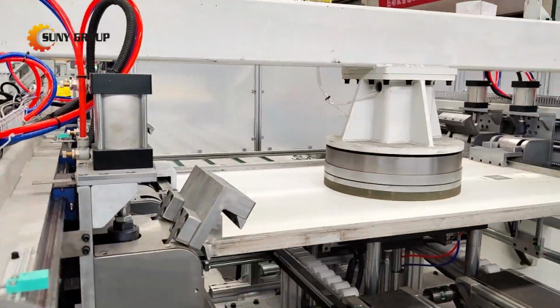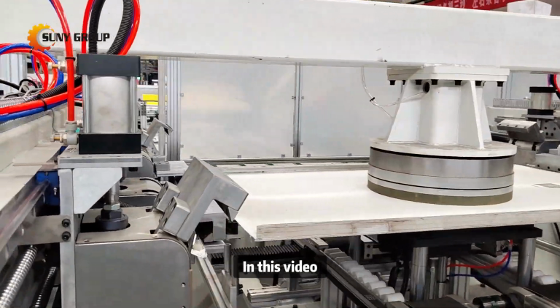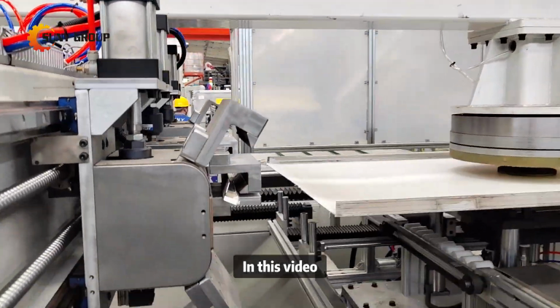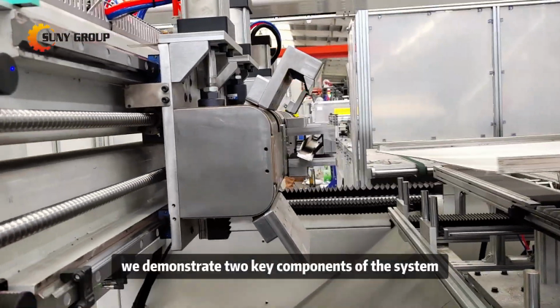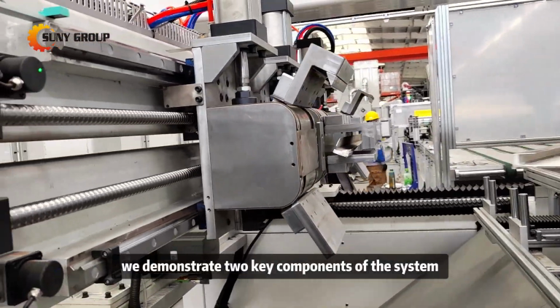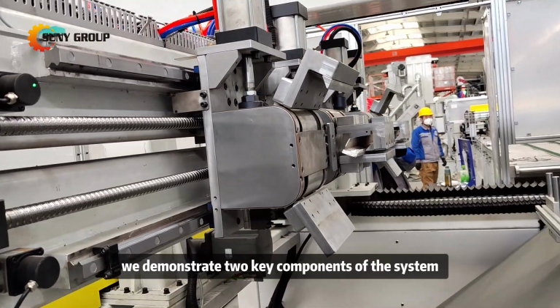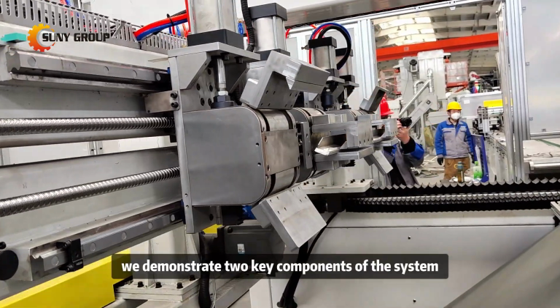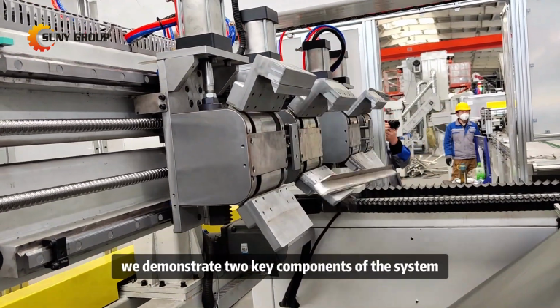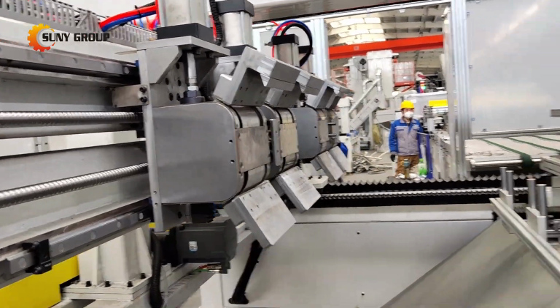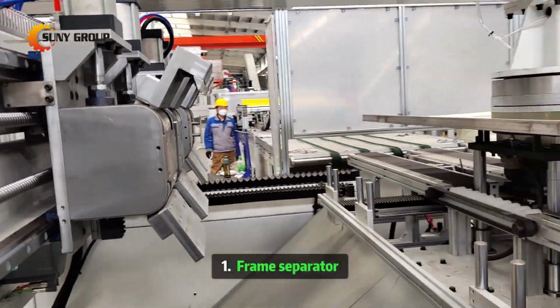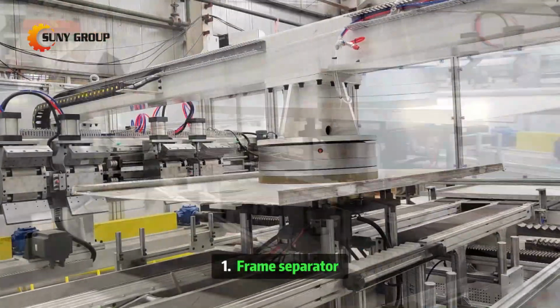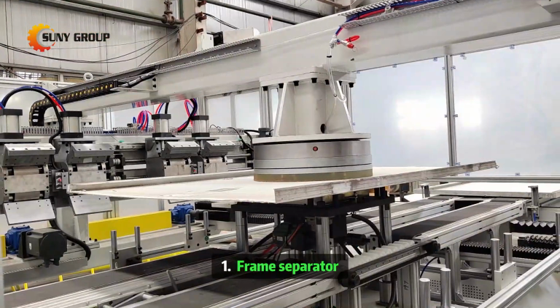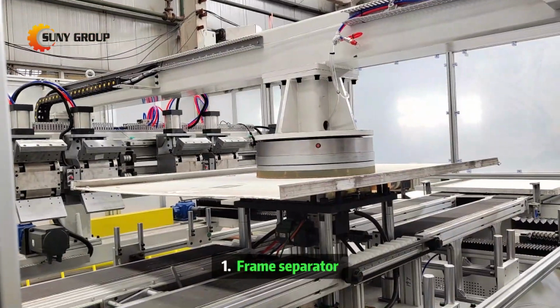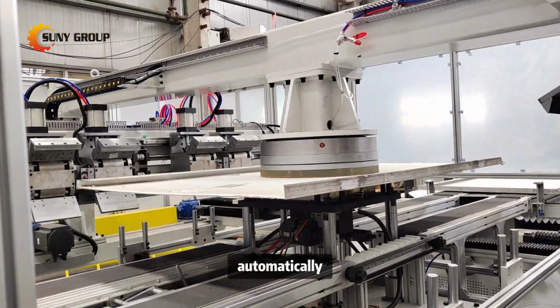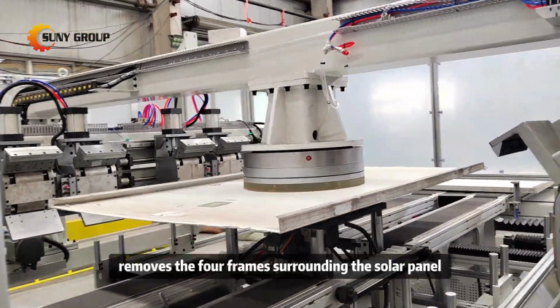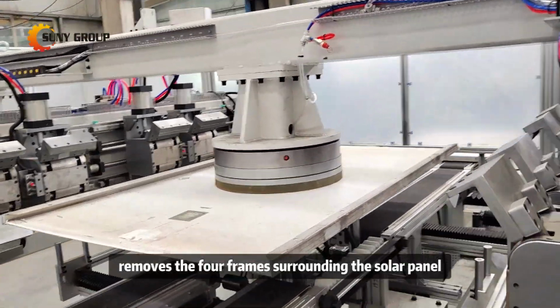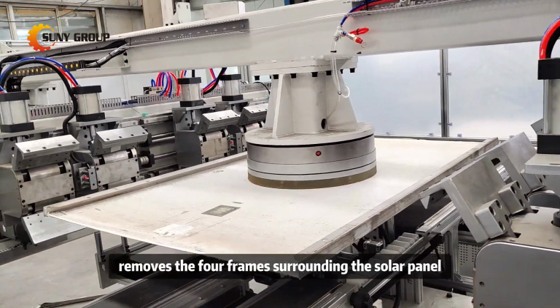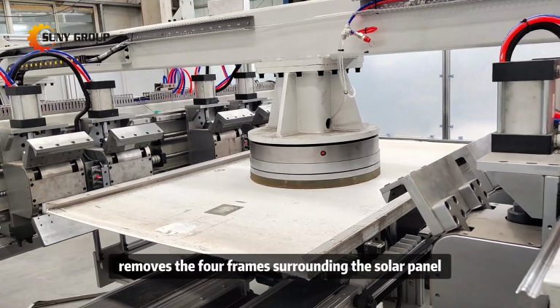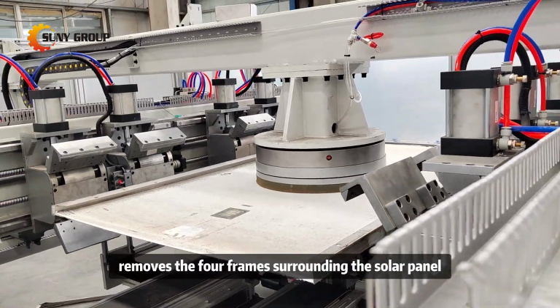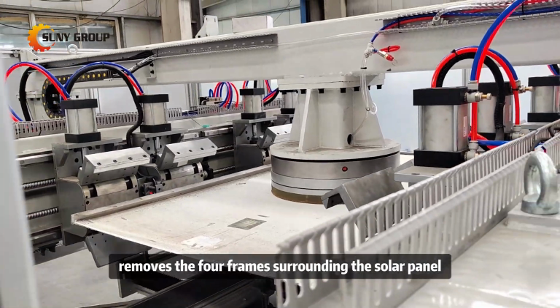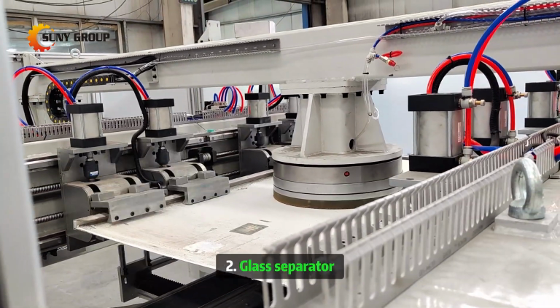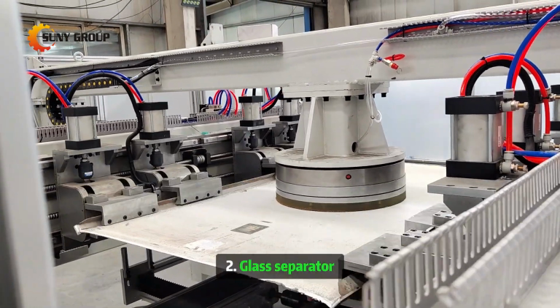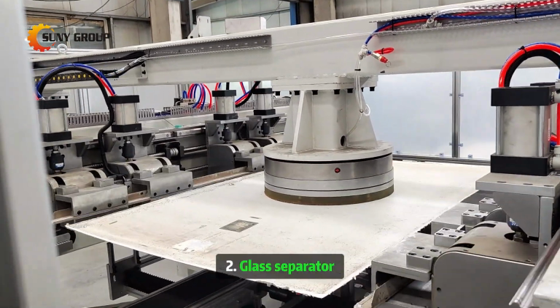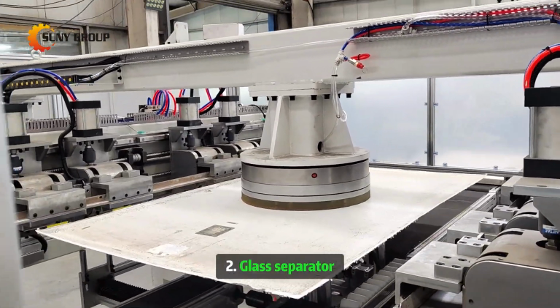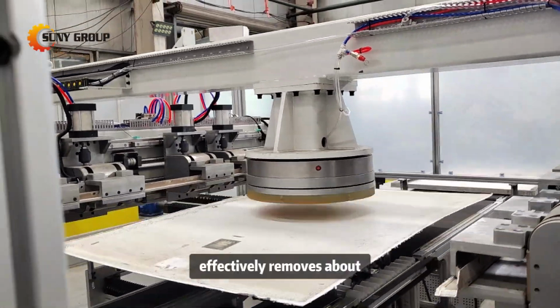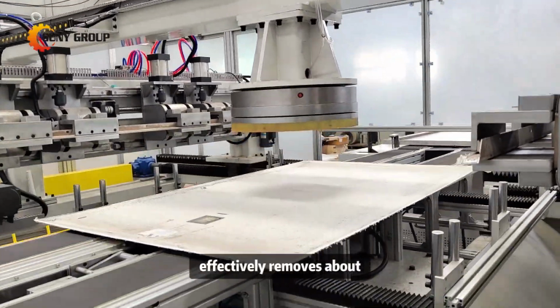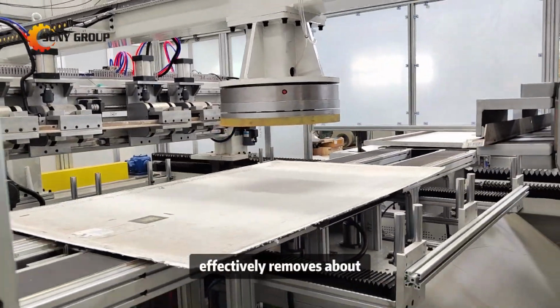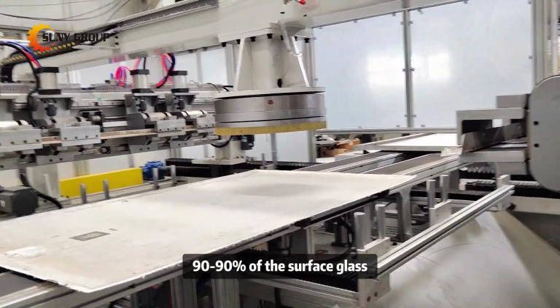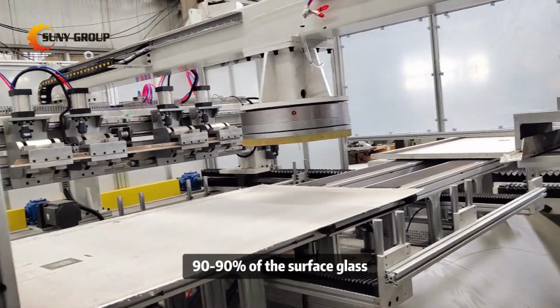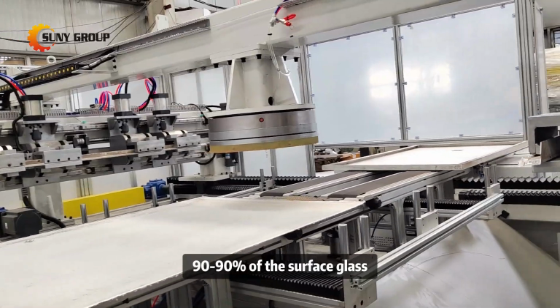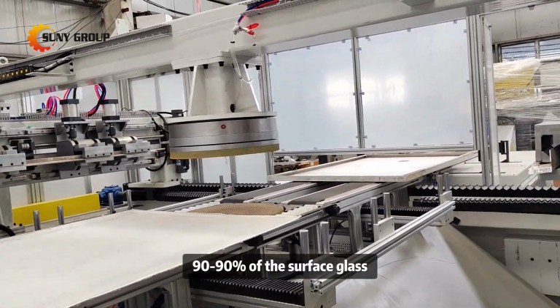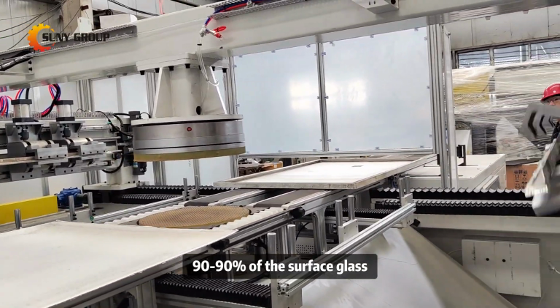In this video, we demonstrate two key components of the system. One: frame separator — automatically removes the four frames surrounding the solar panel. Two: glass separator — effectively removes about 90 to 95 percent of the surface glass.